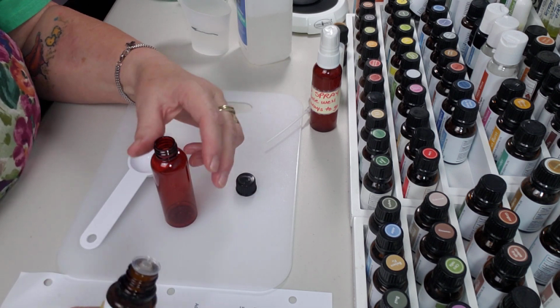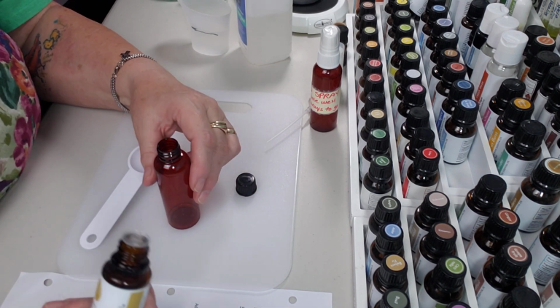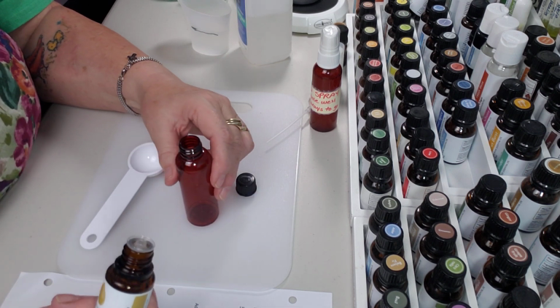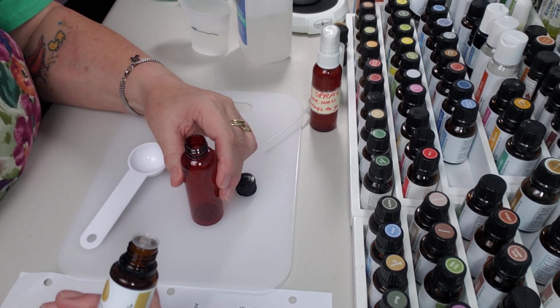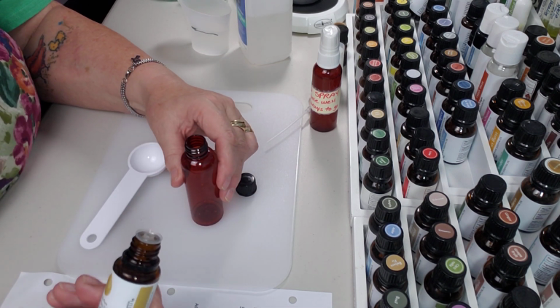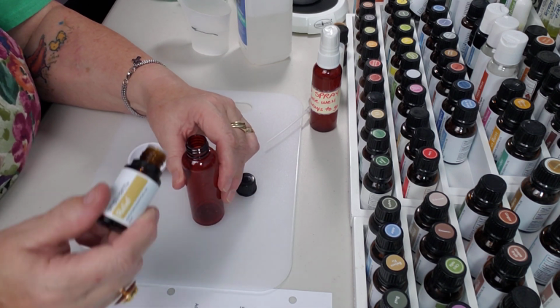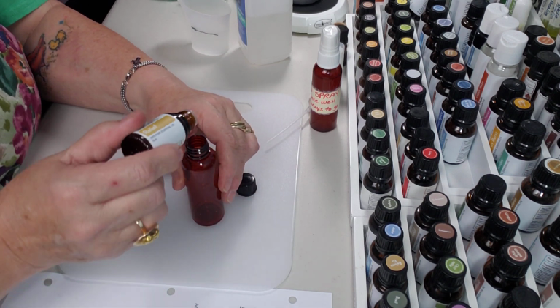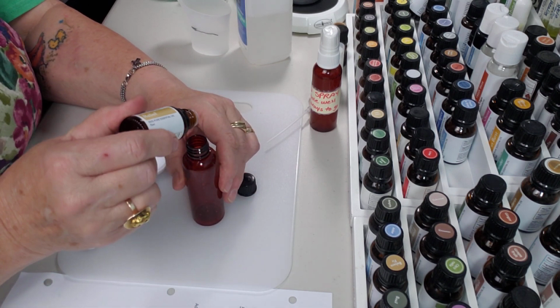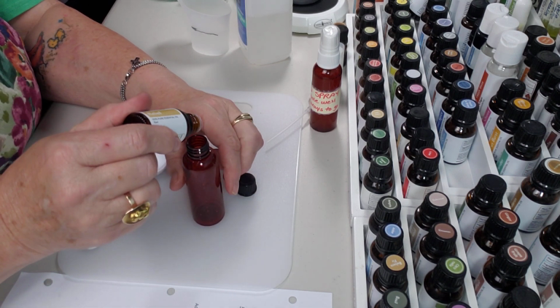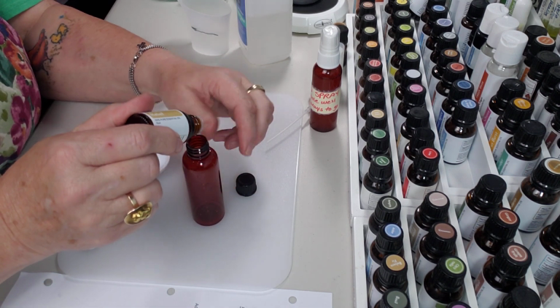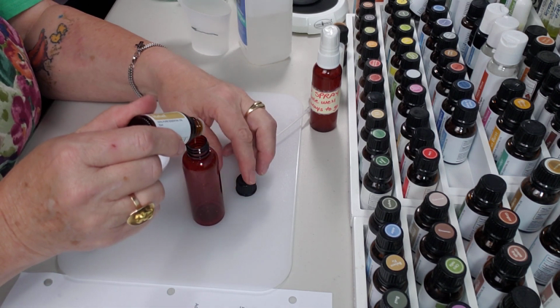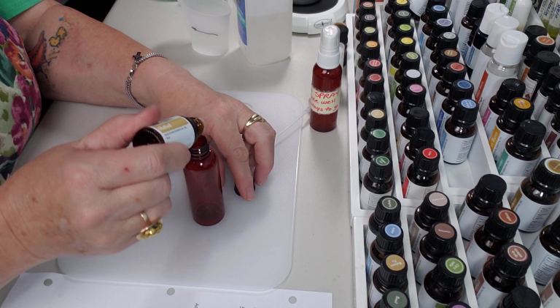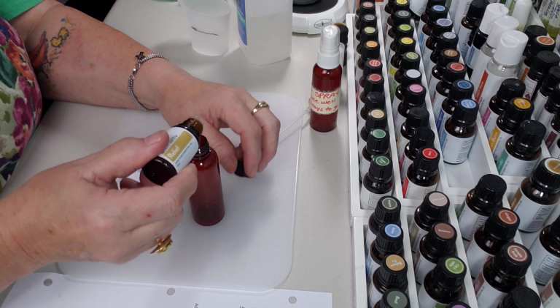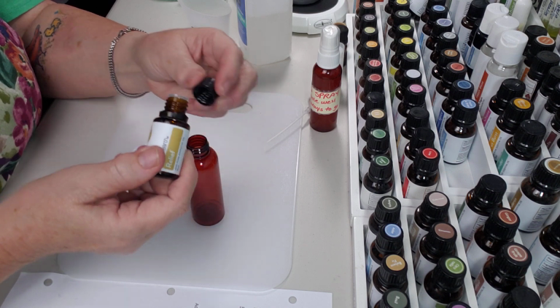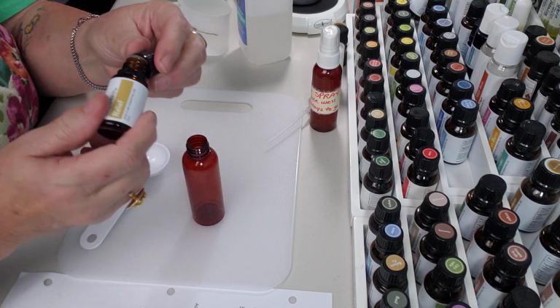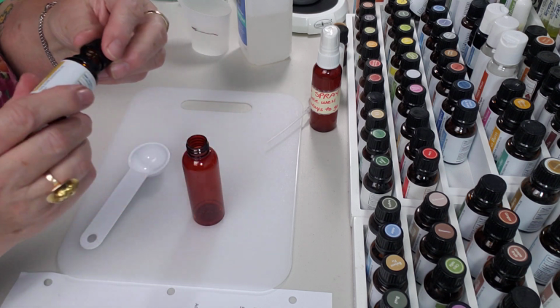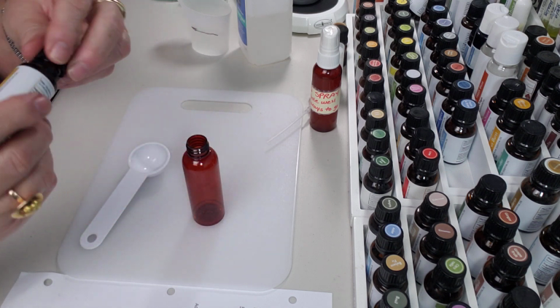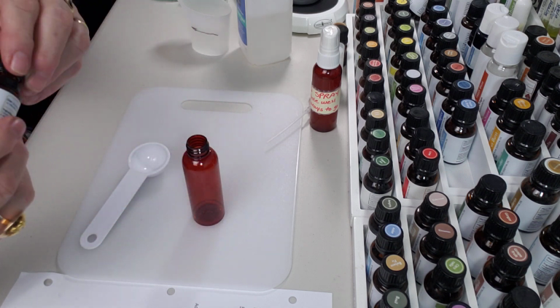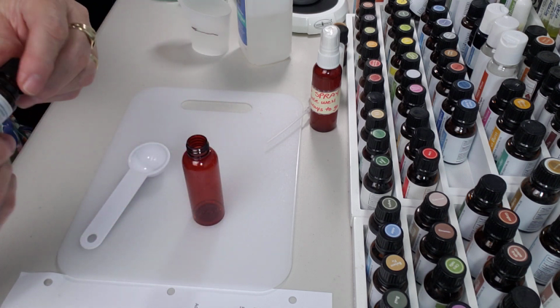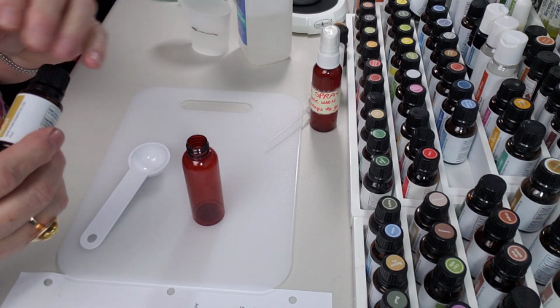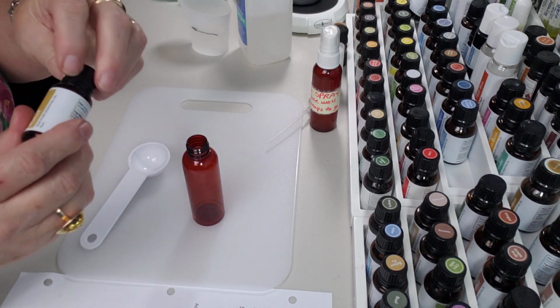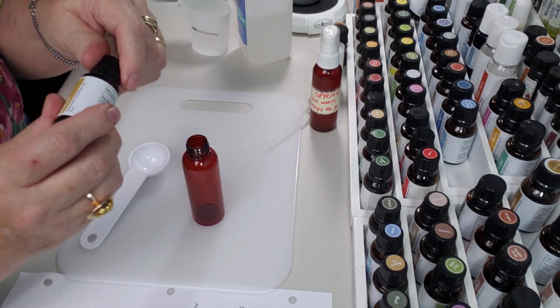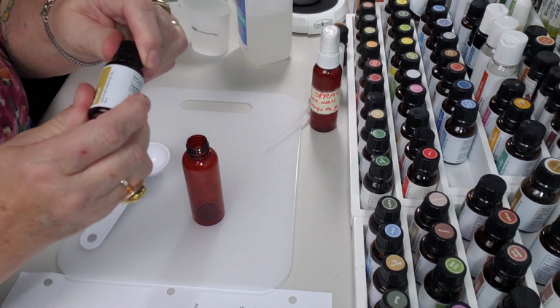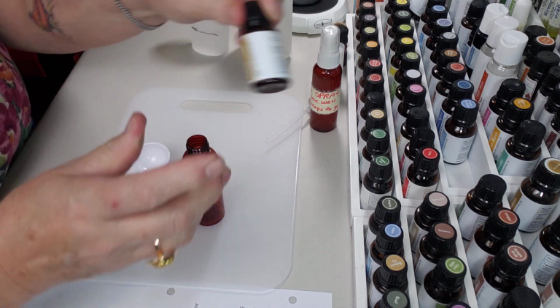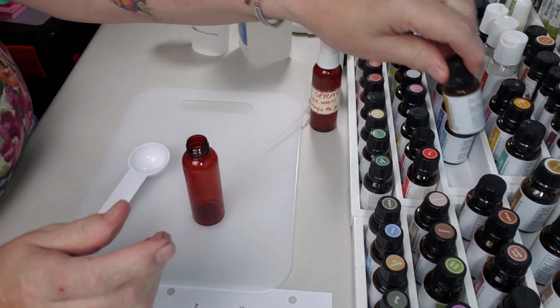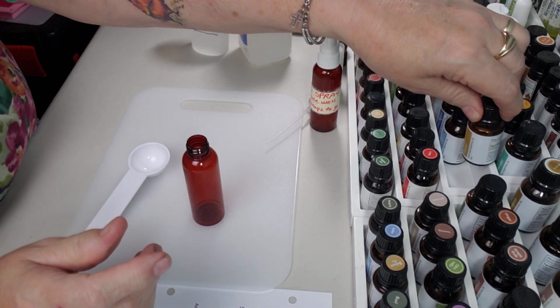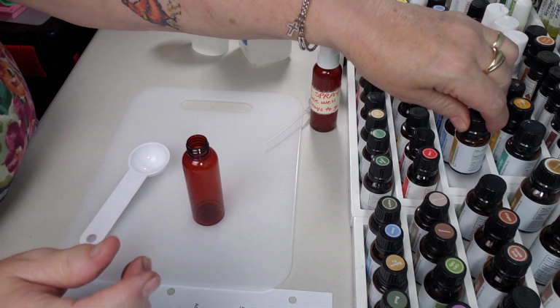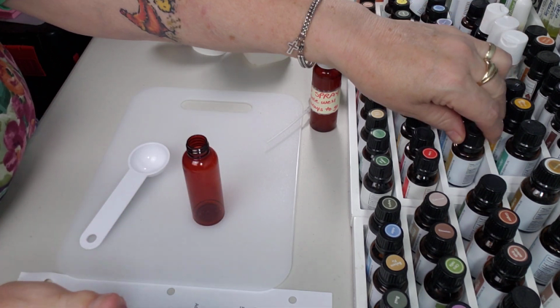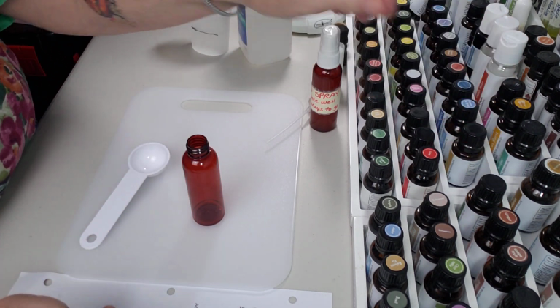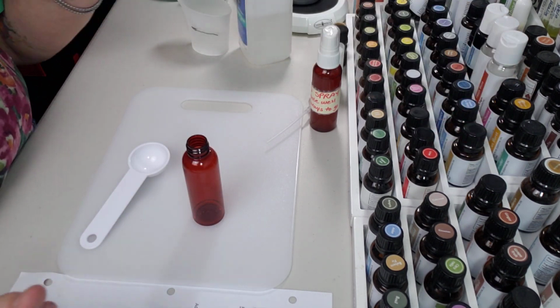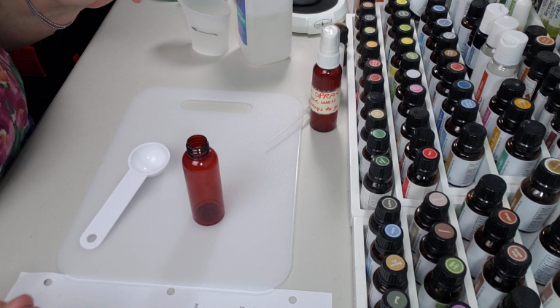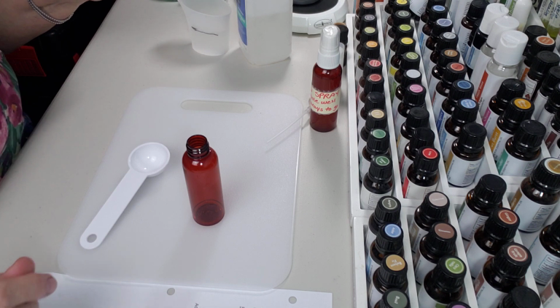Okay, so this one is going to take one drop. I could probably live if I got two — it wouldn't be the end of the world. All right, so that's what they've got there.